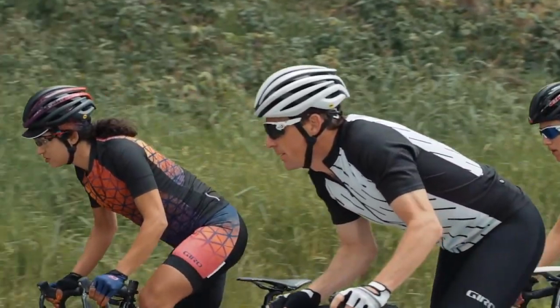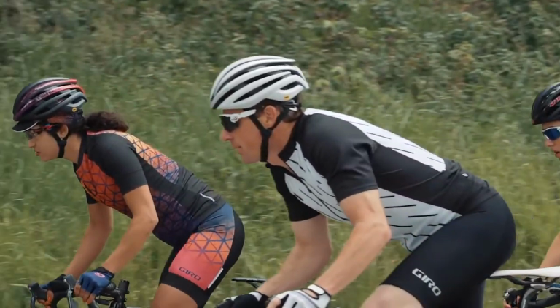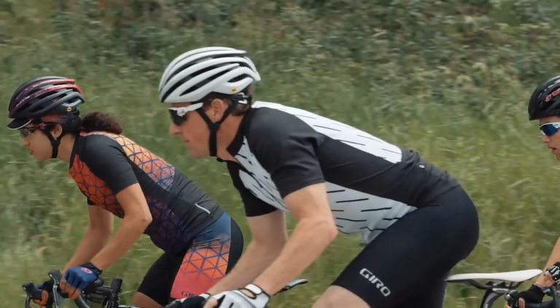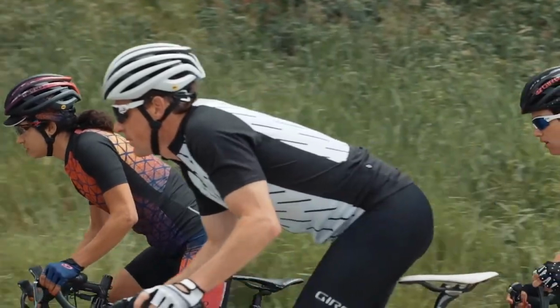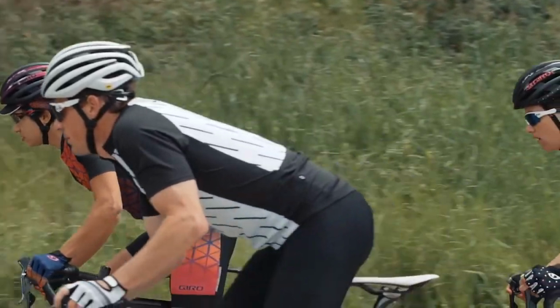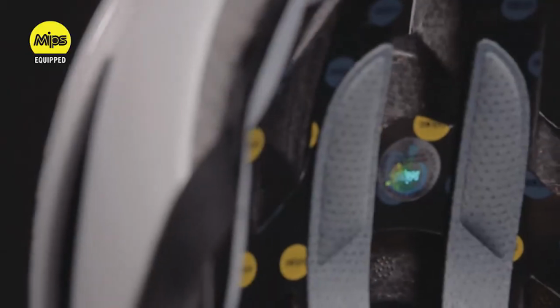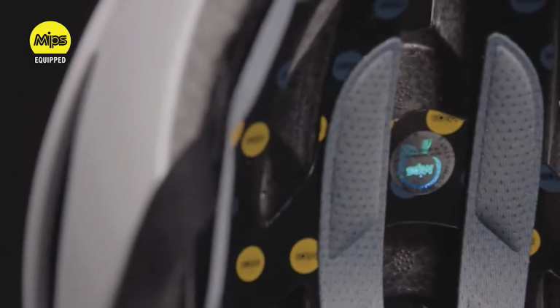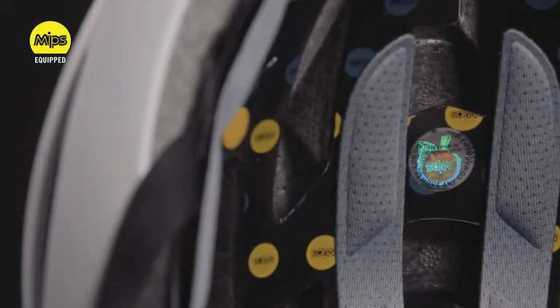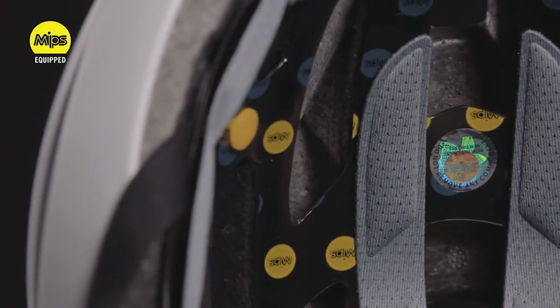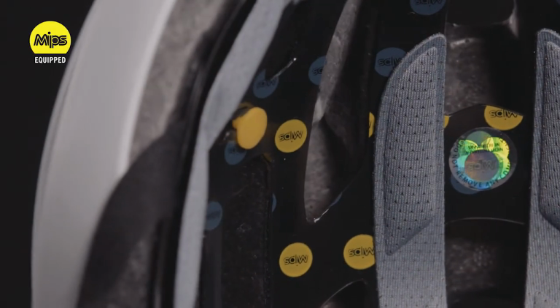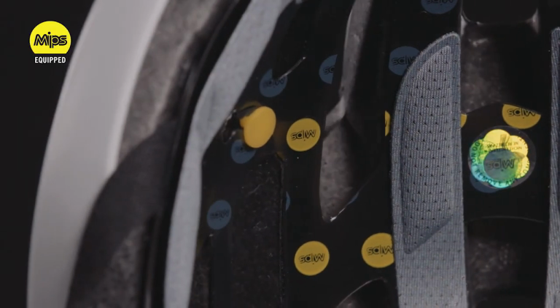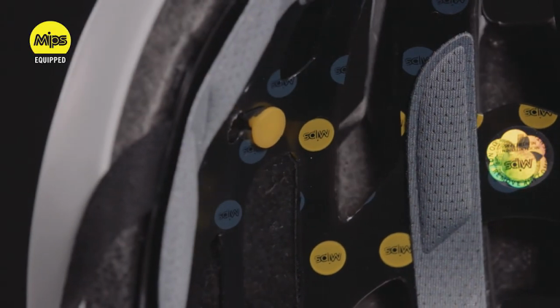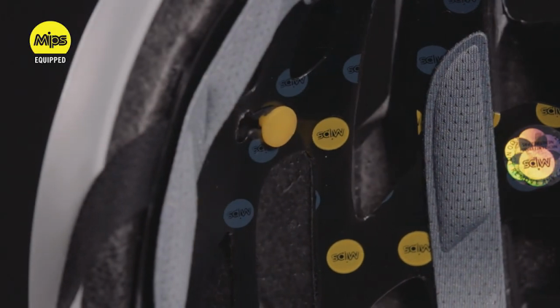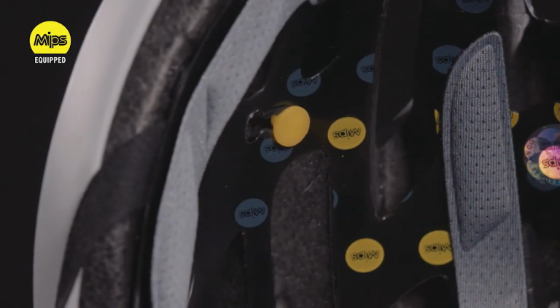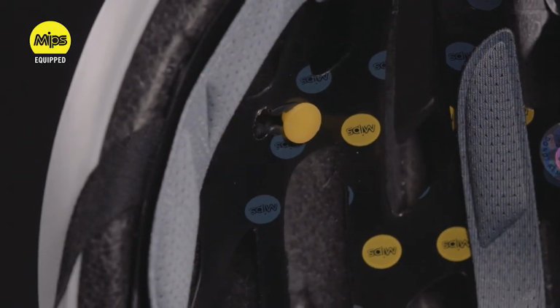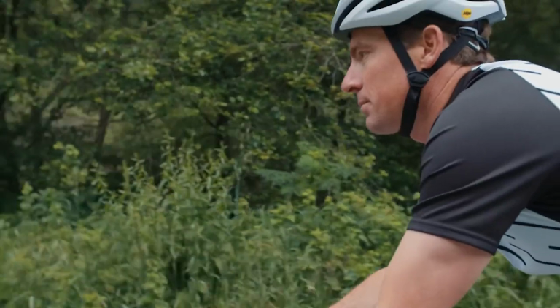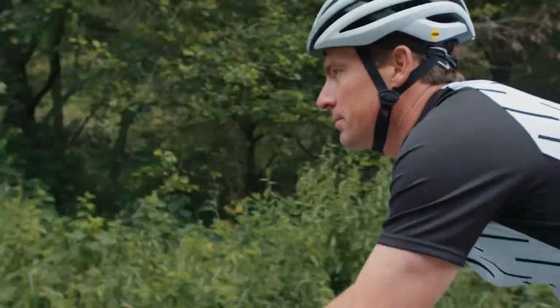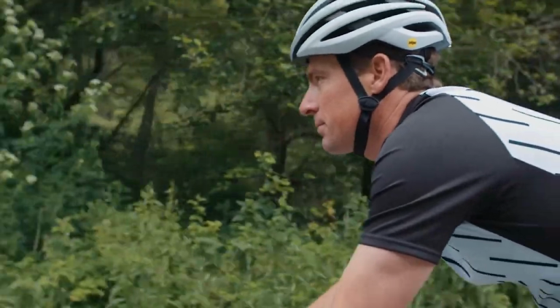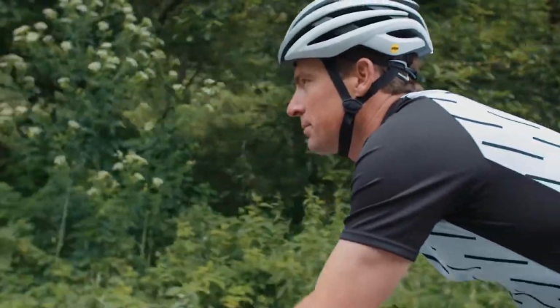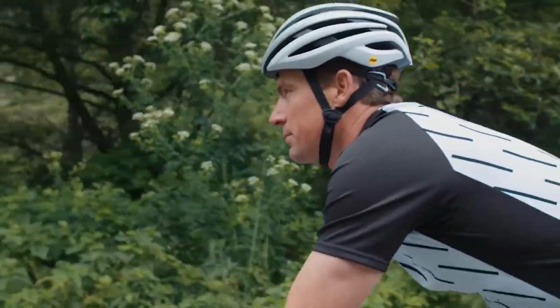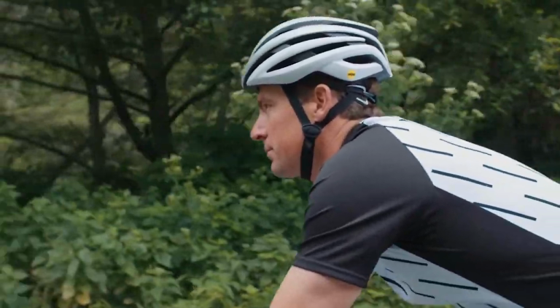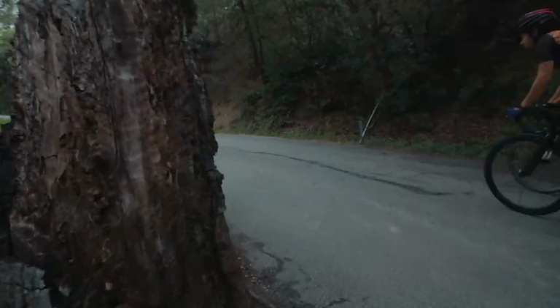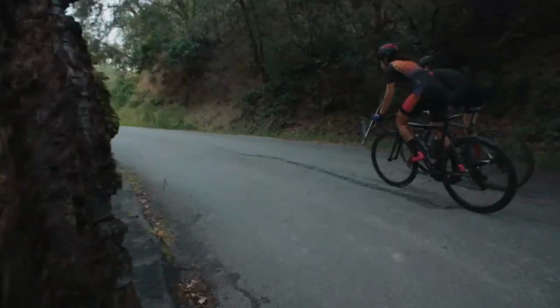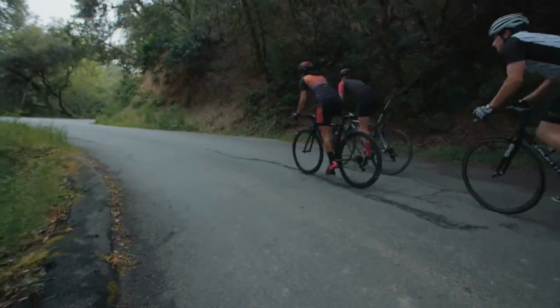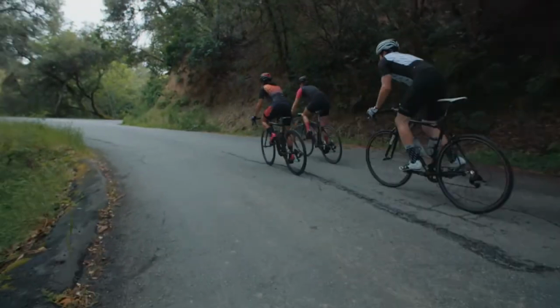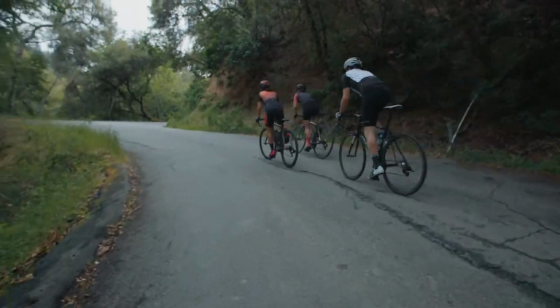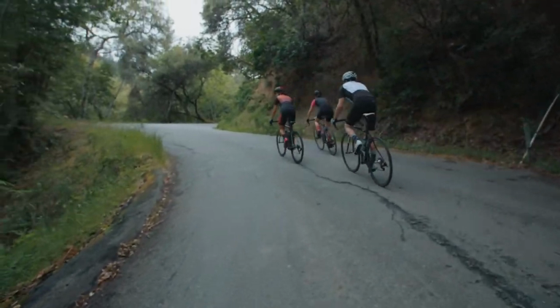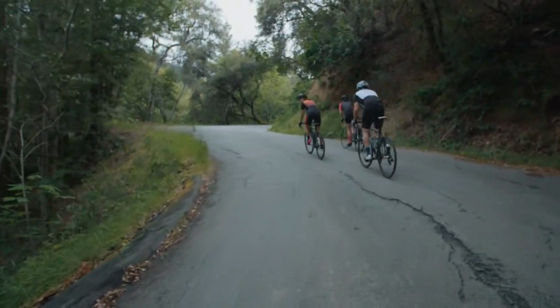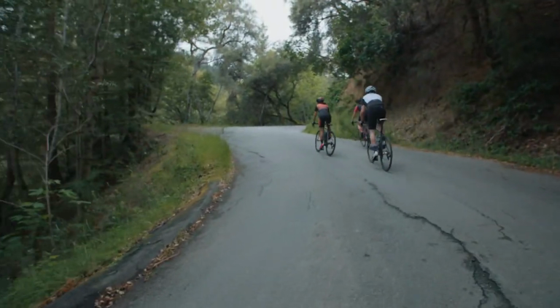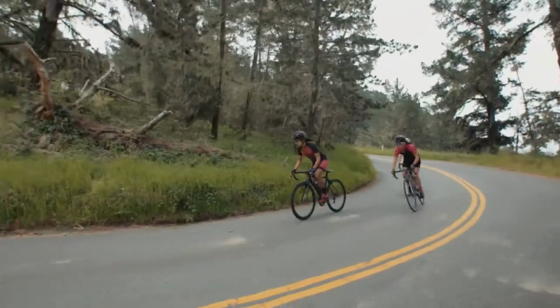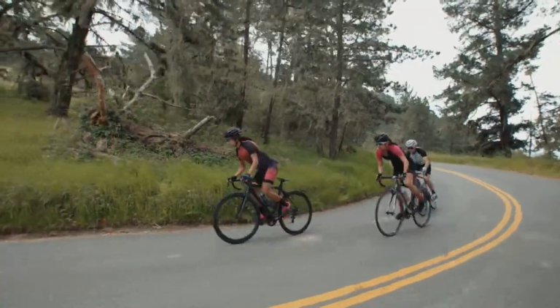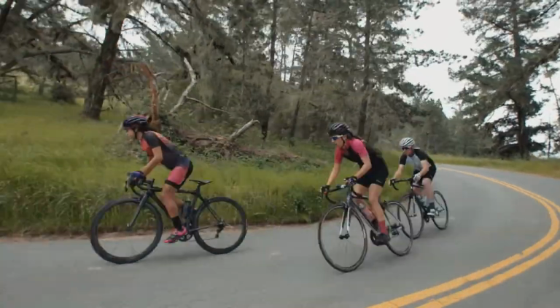This helmet also features the MIPS multi-directional impact protection system, which redirects impact energy to provide more protection in certain impacts without compromising fit or ventilation.